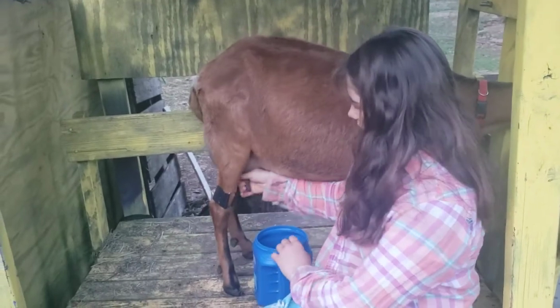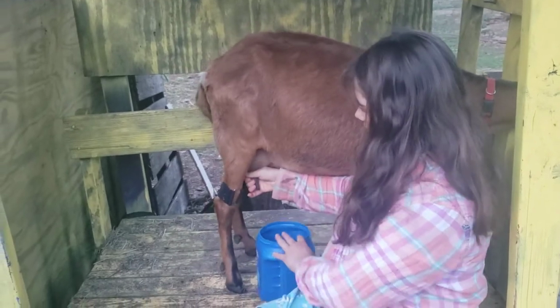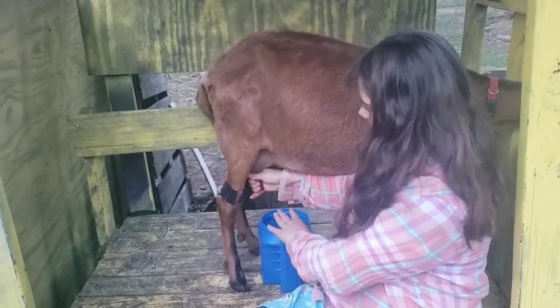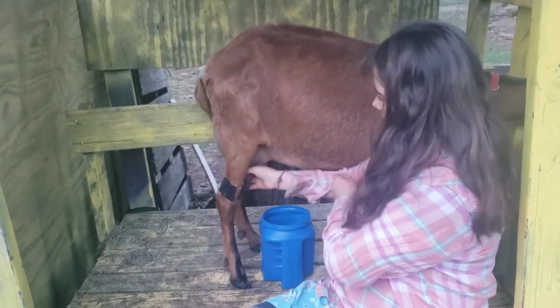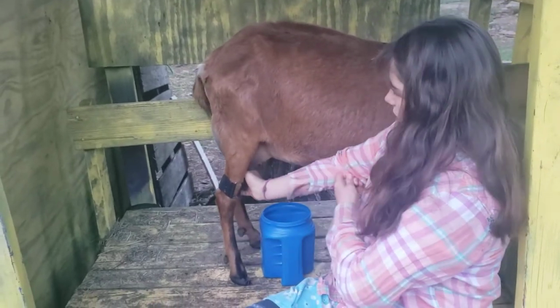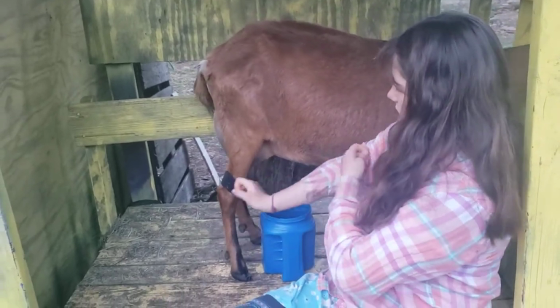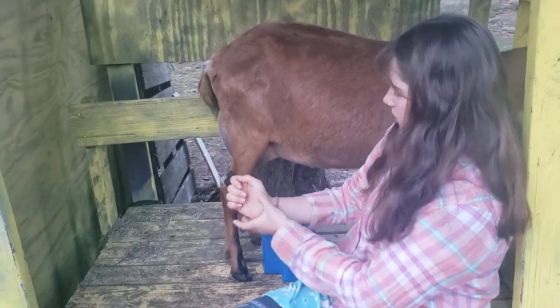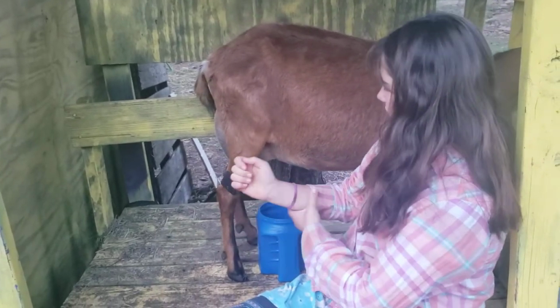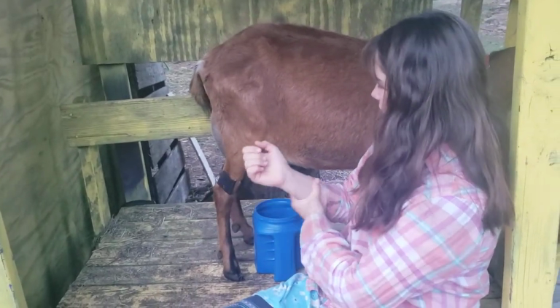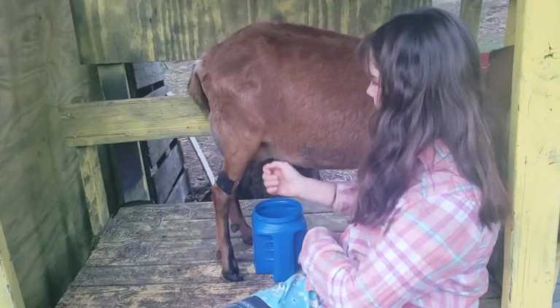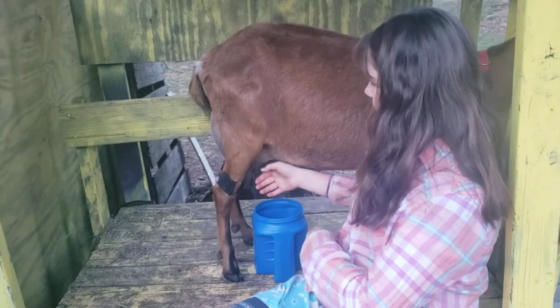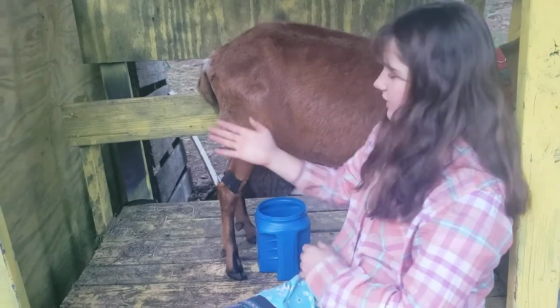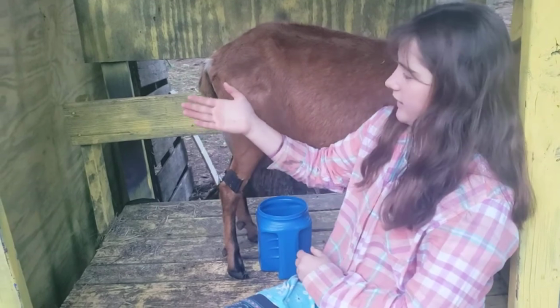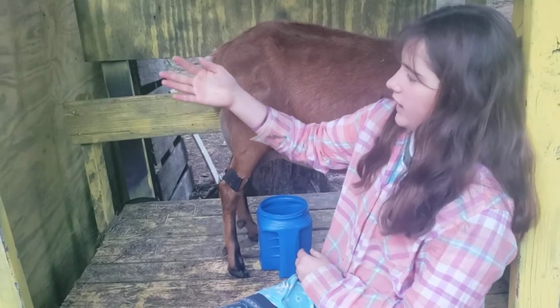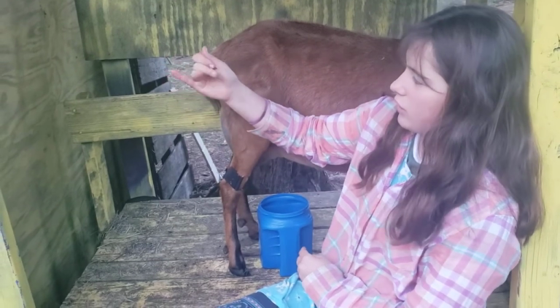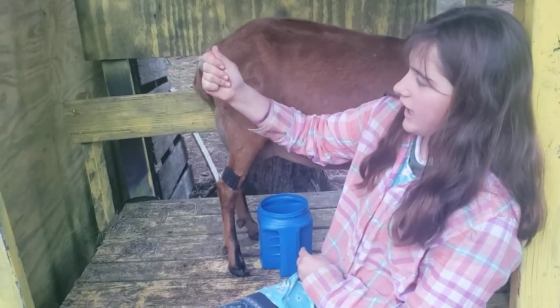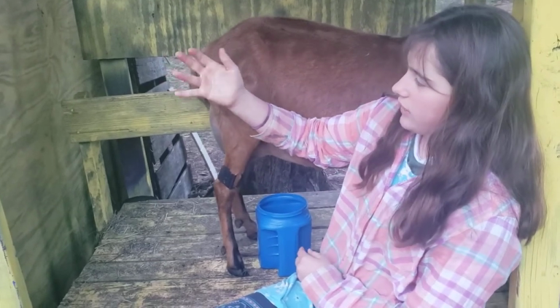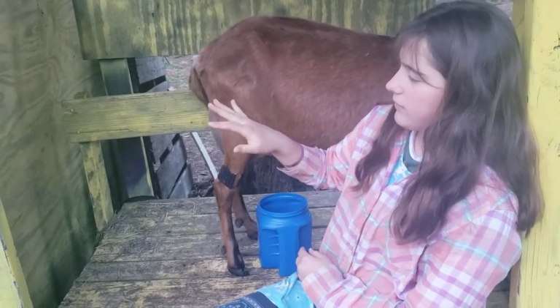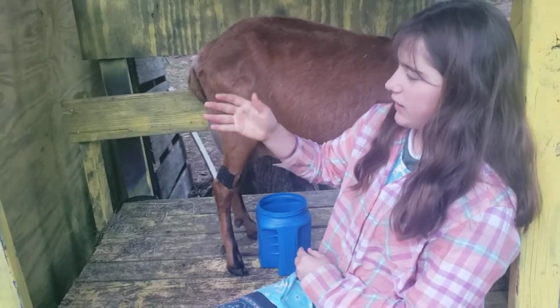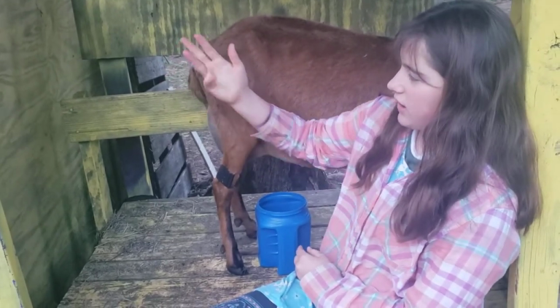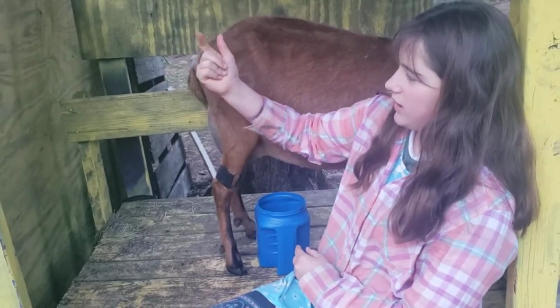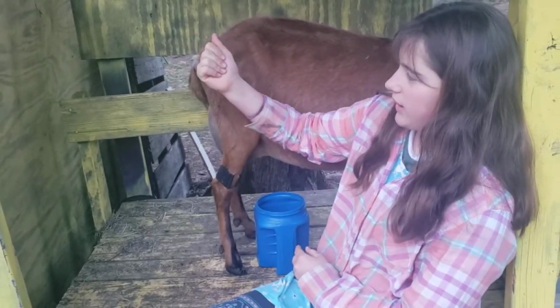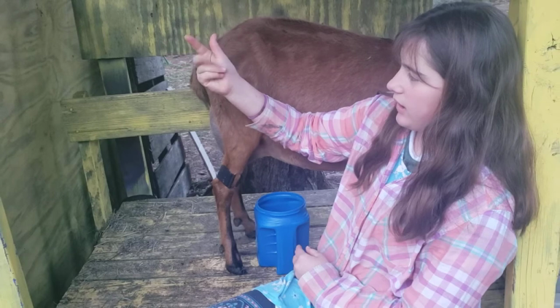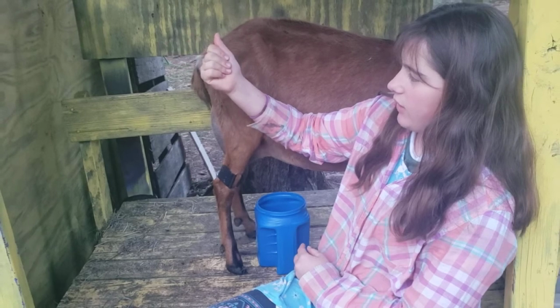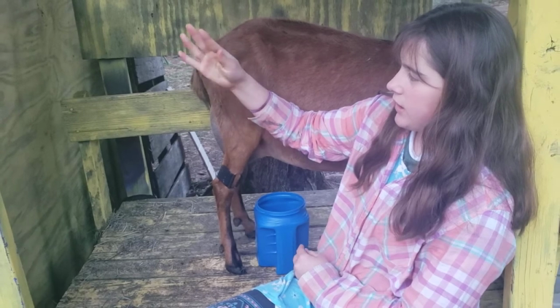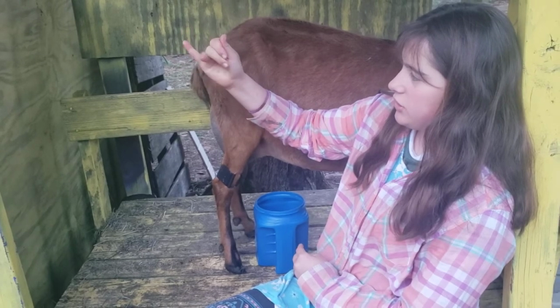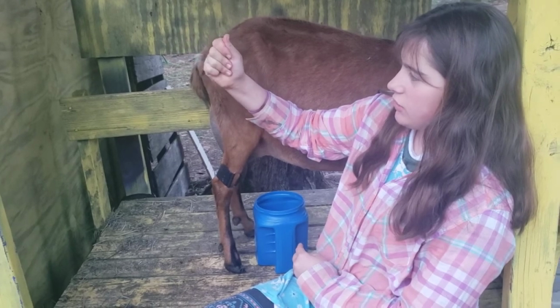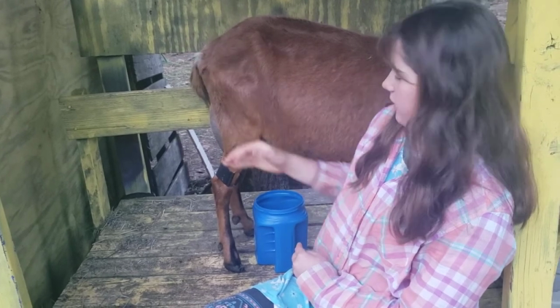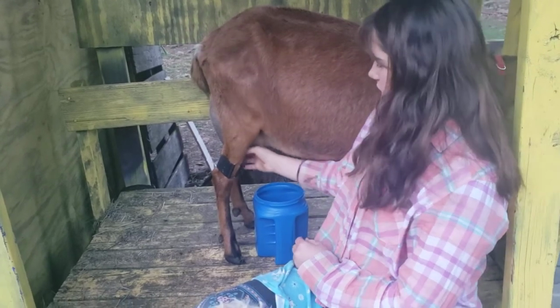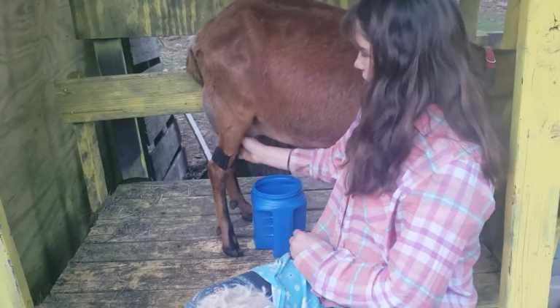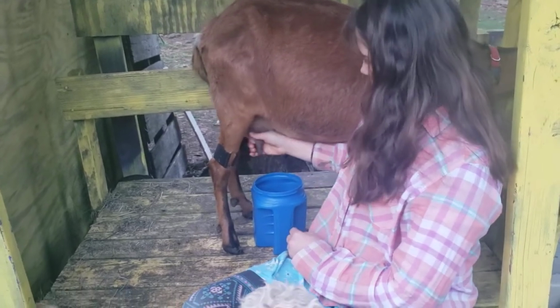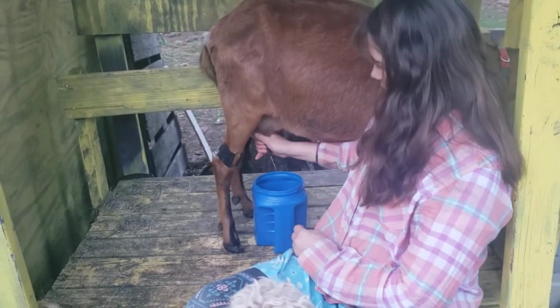First of all, I'm going to get my hands like this and you go down. I remember when I was starting I kept wanting to go up, but you just go down while you're squeezing the teats.